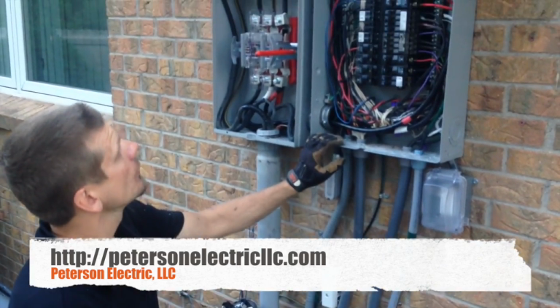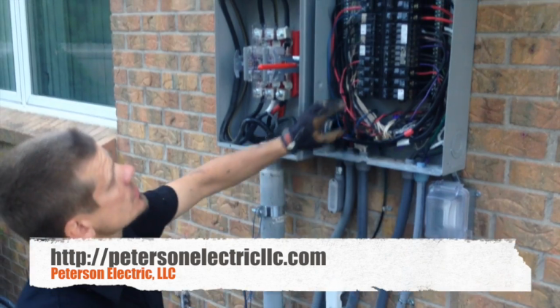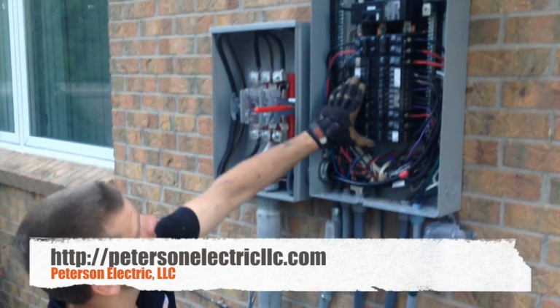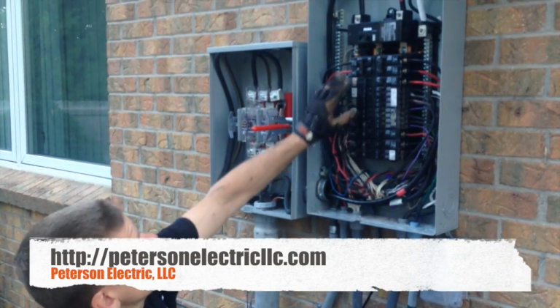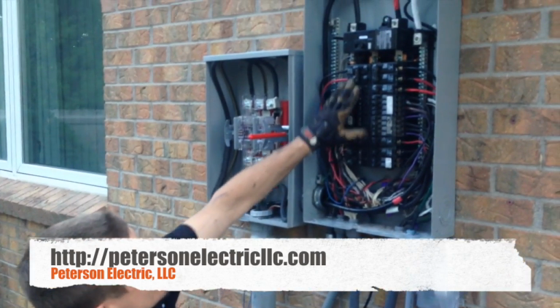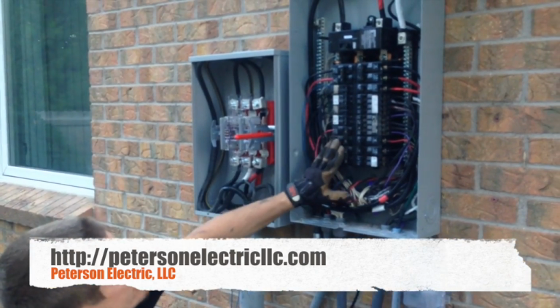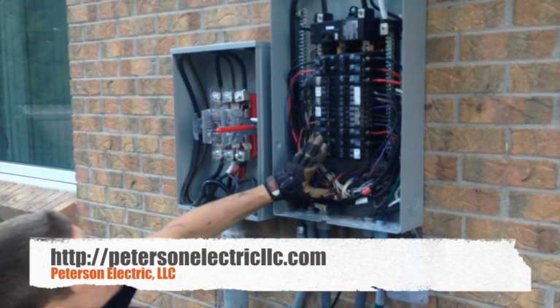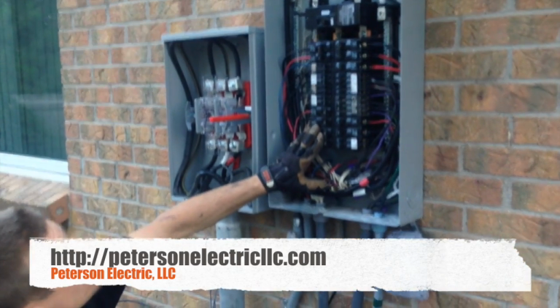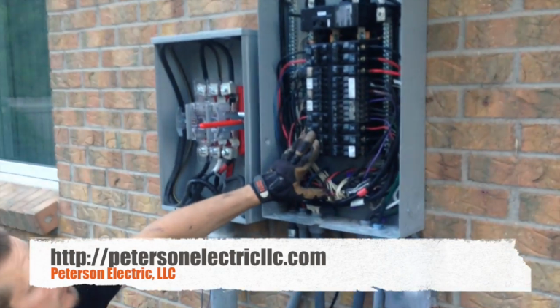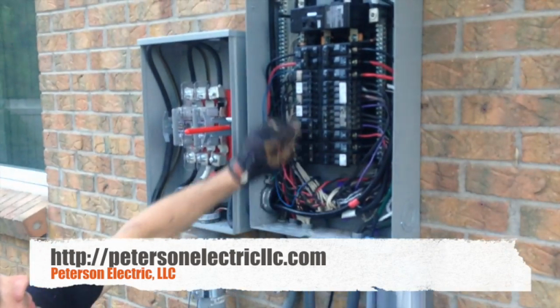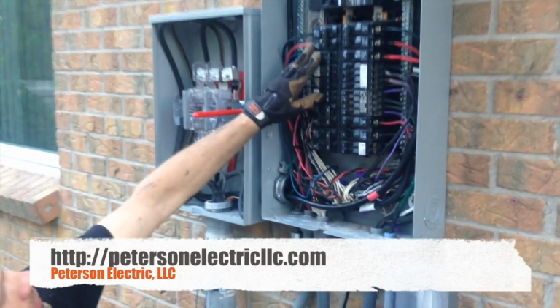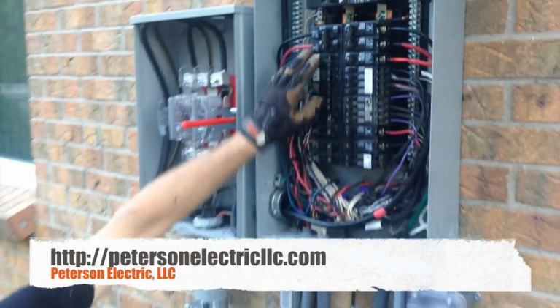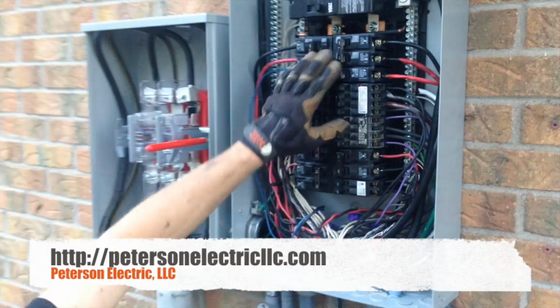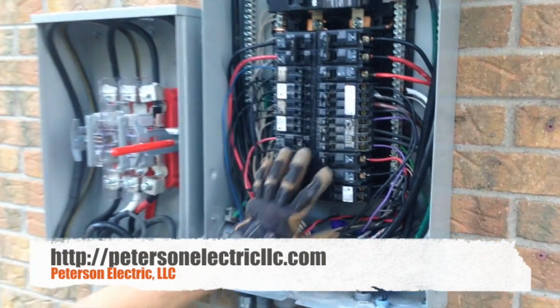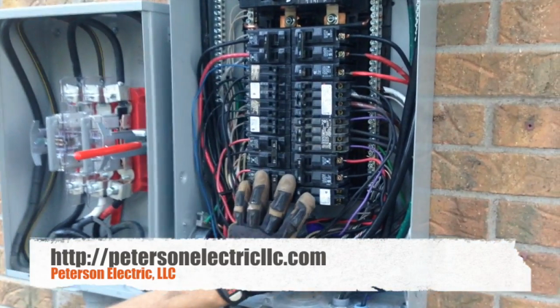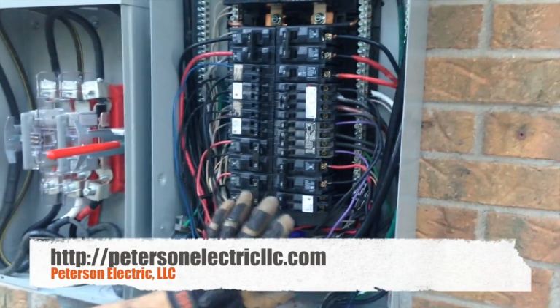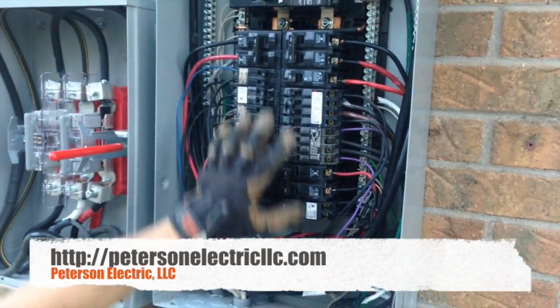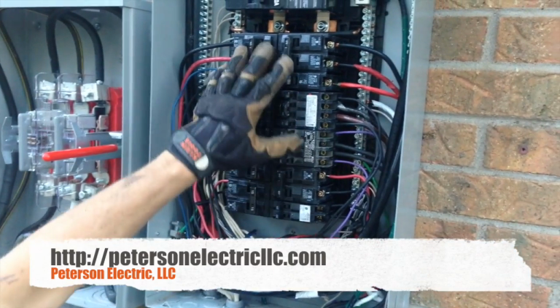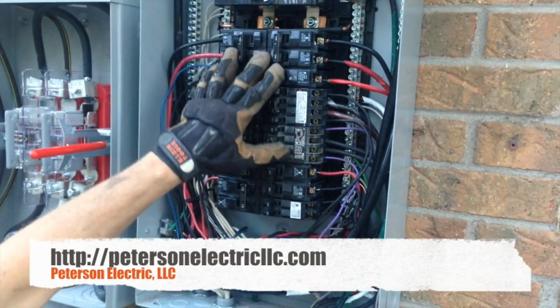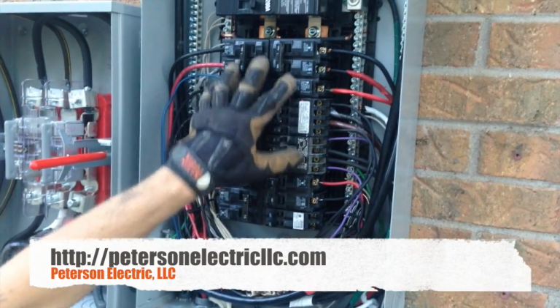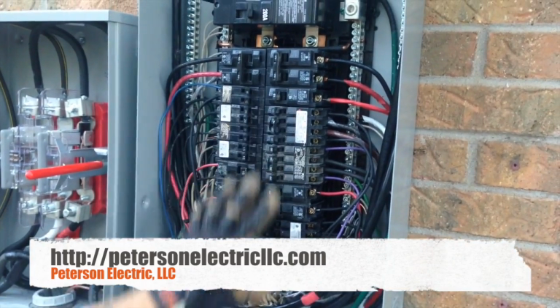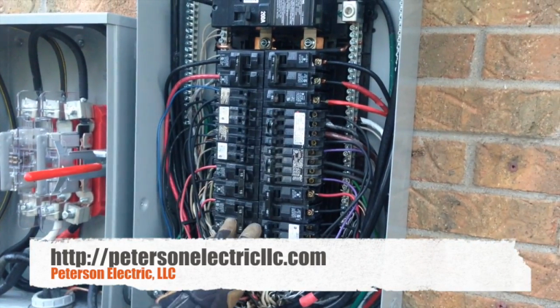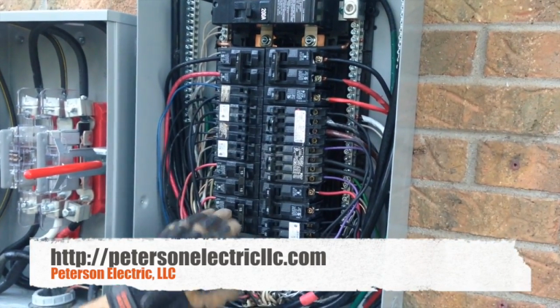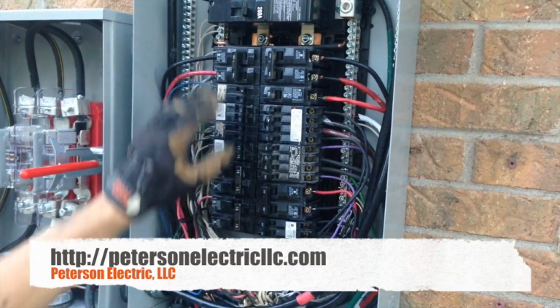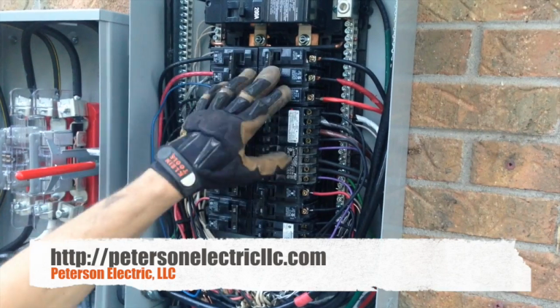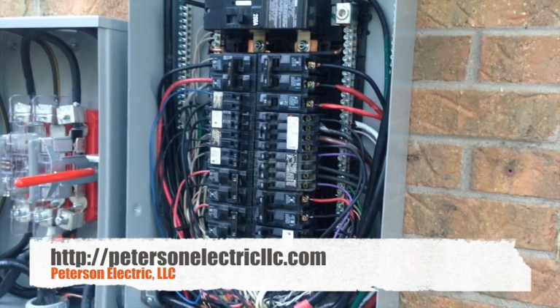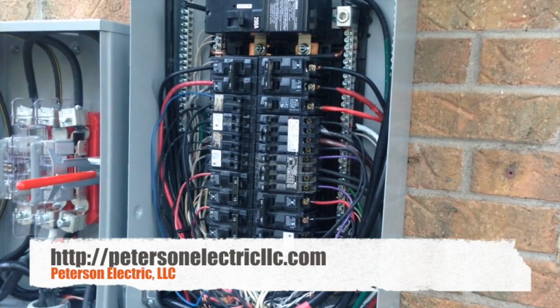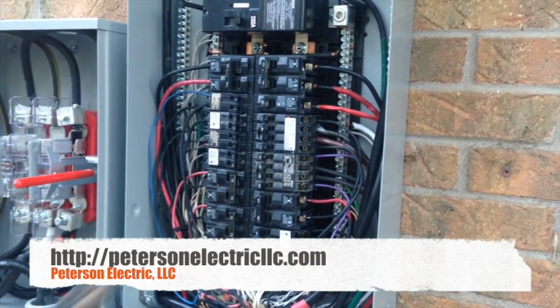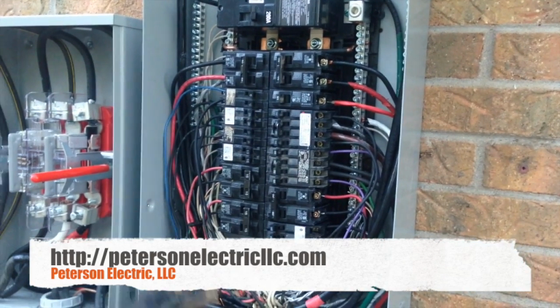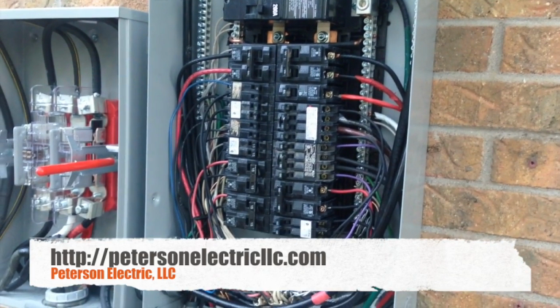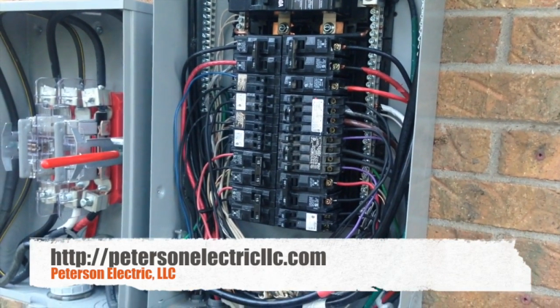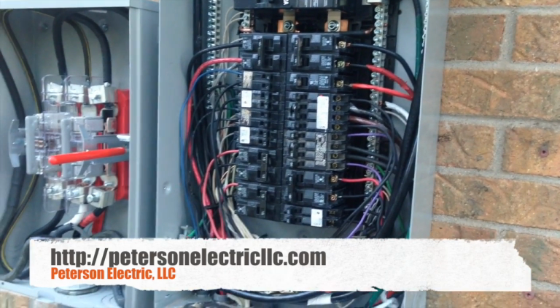Just like I was telling you about these tandem breakers and these full breakers, there's a lot of halves and fulls in here. They still have 11 more spots if I quad up these breakers — these 50s and 15s. We can get them another 11 more circuits.